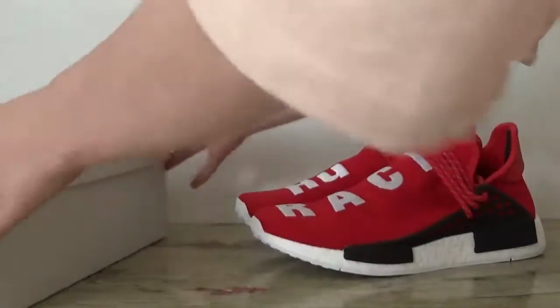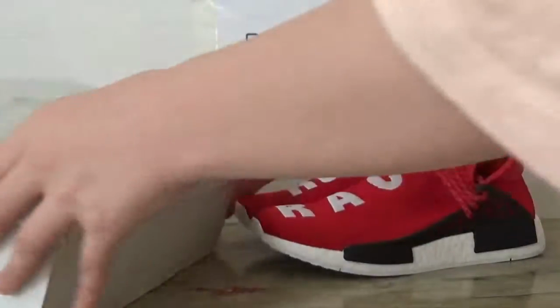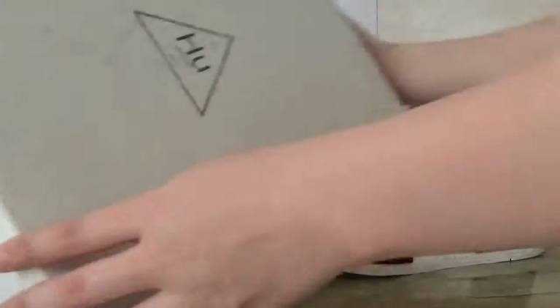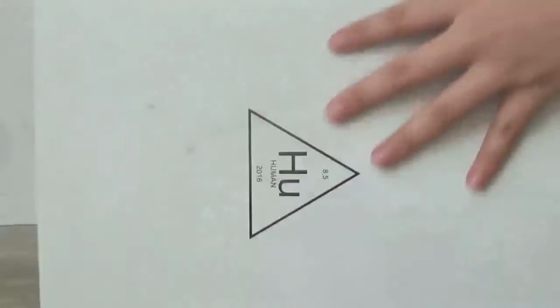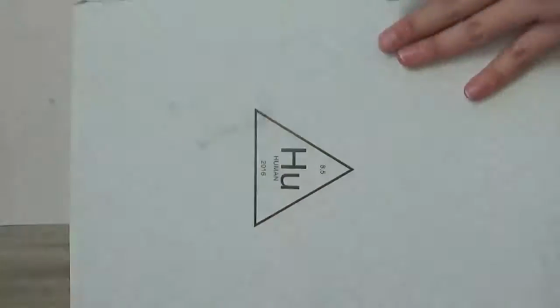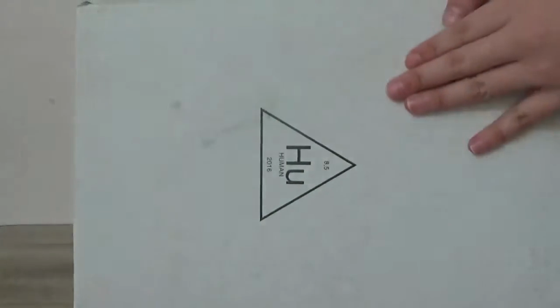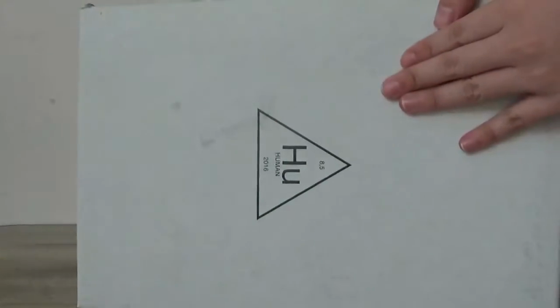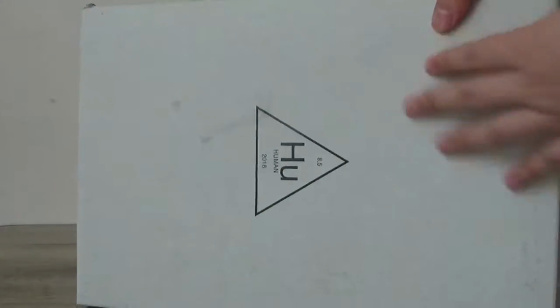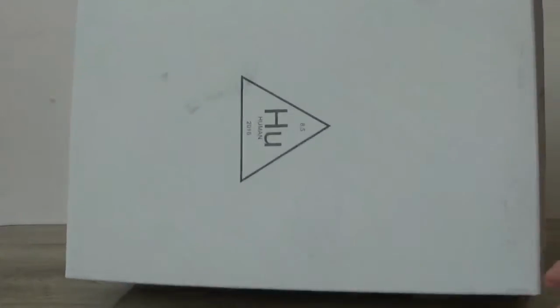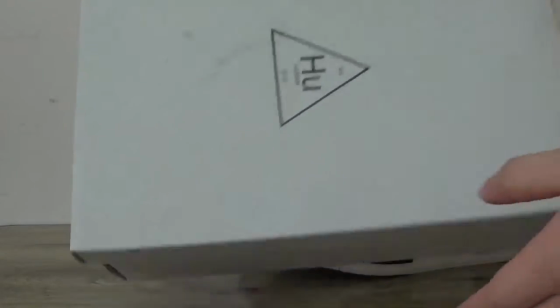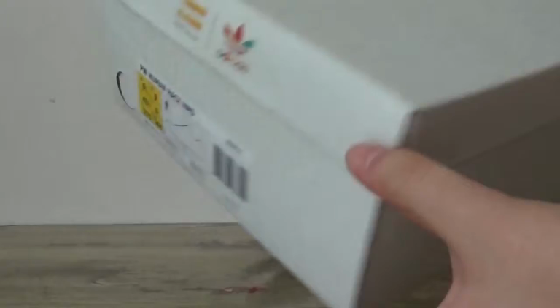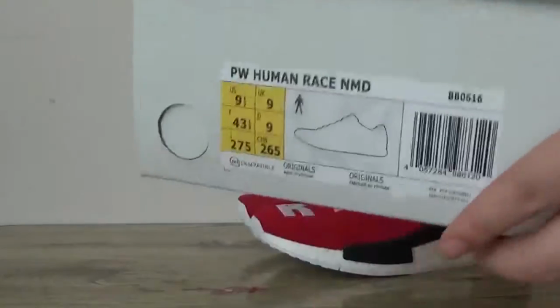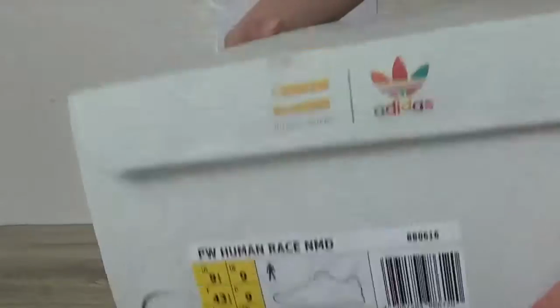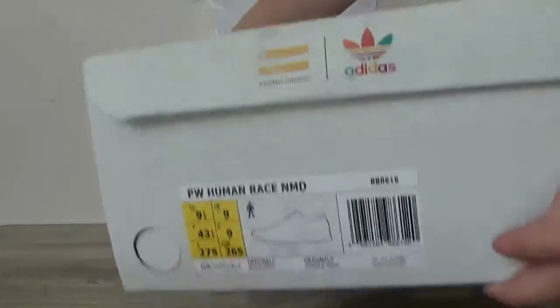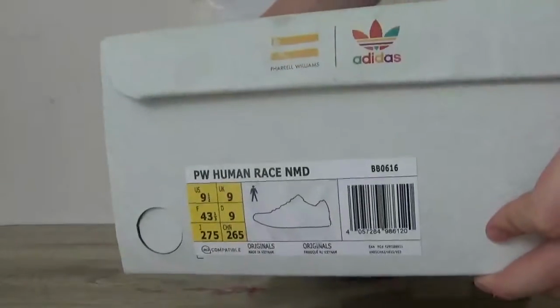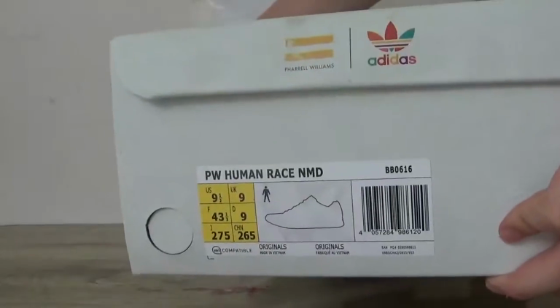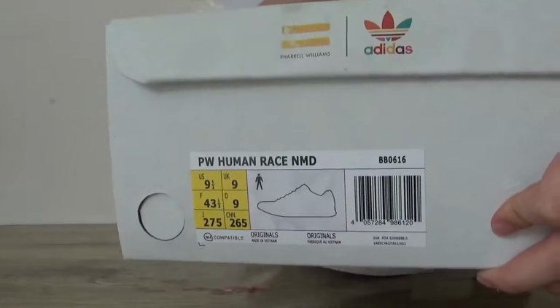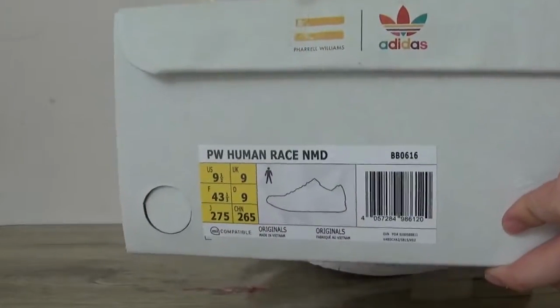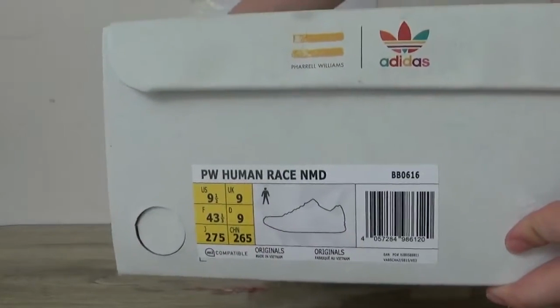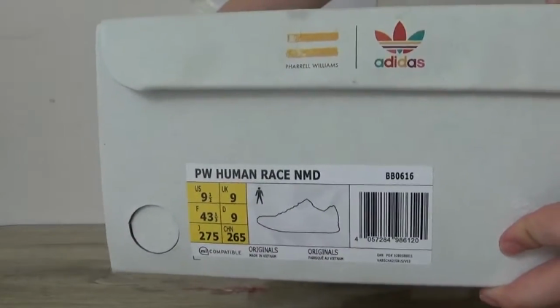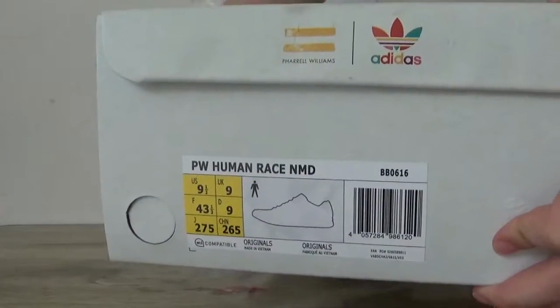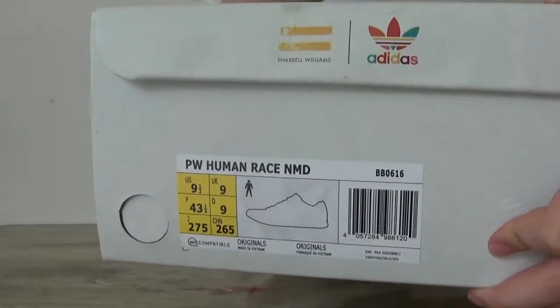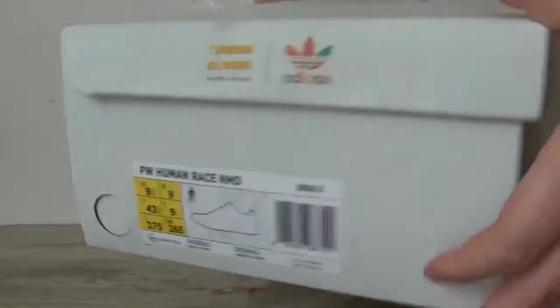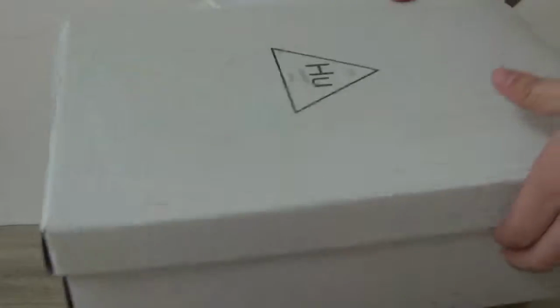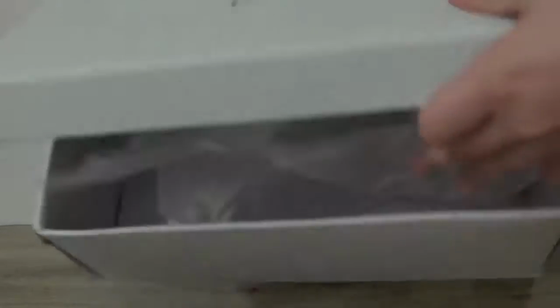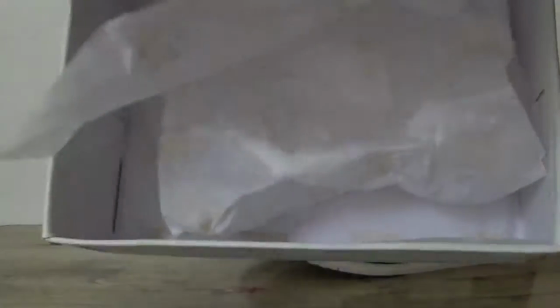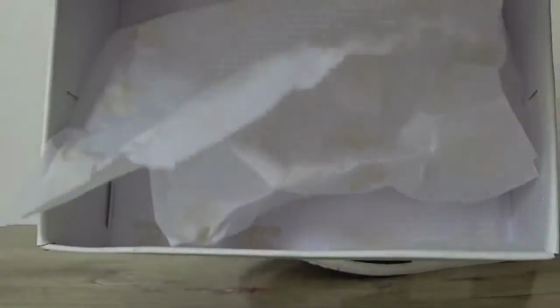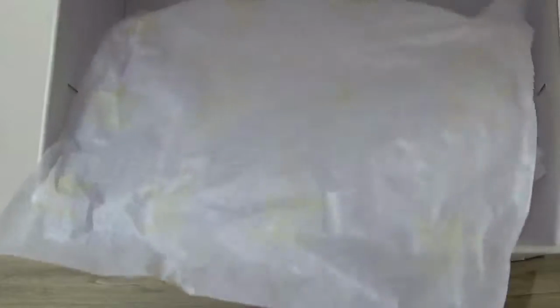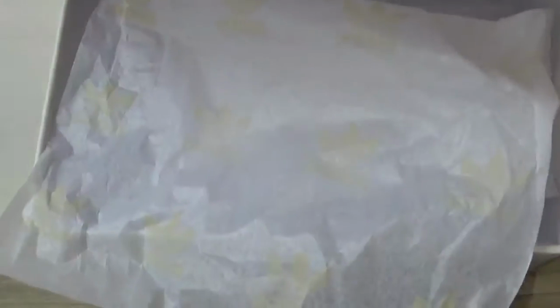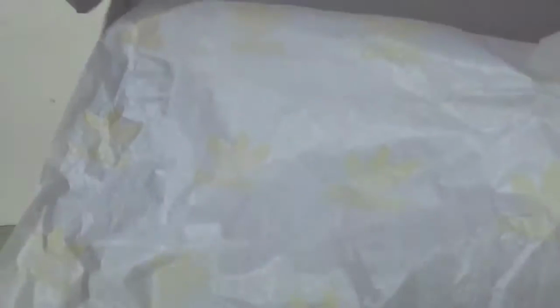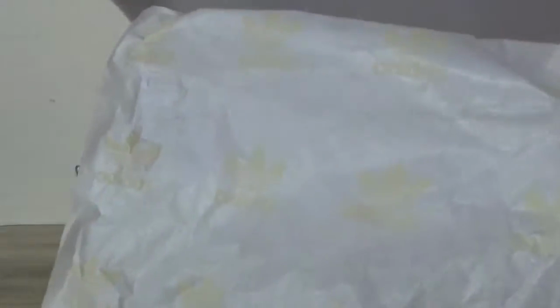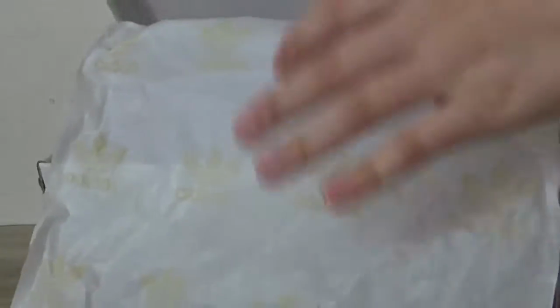Now here you can catch the box and the size tag. And the paper inside.